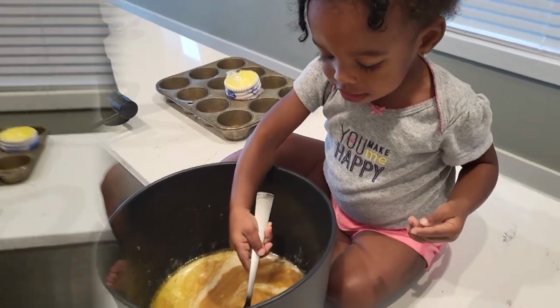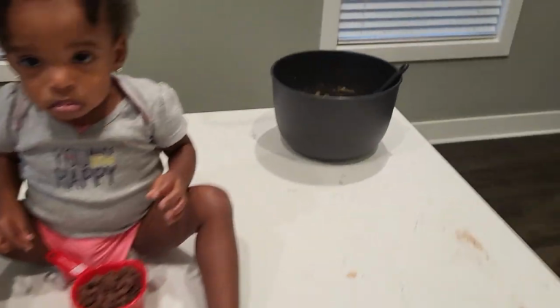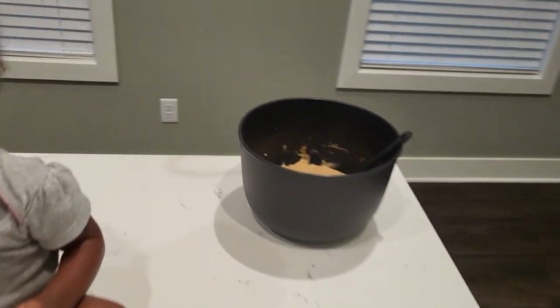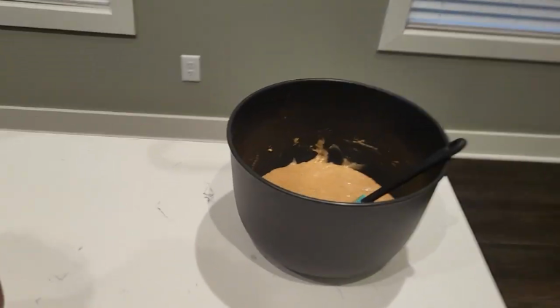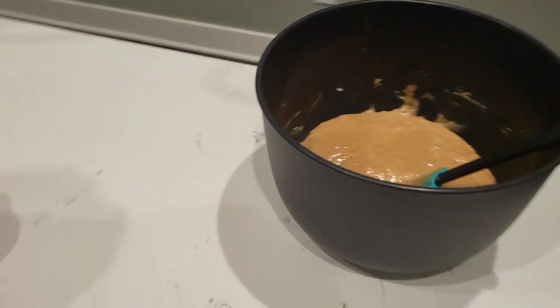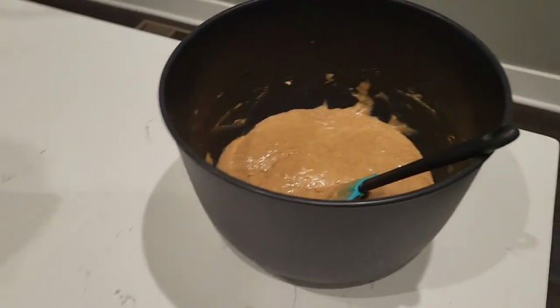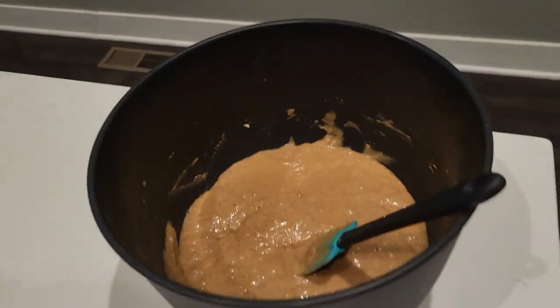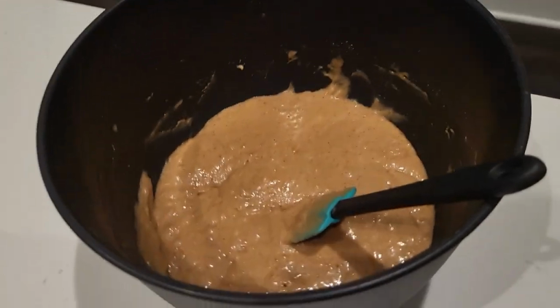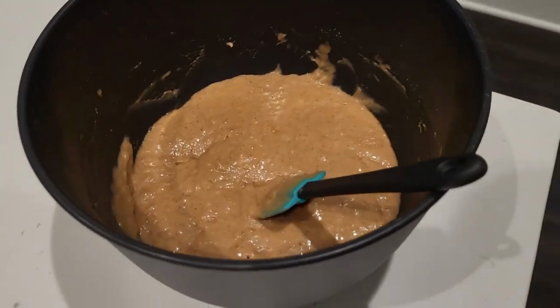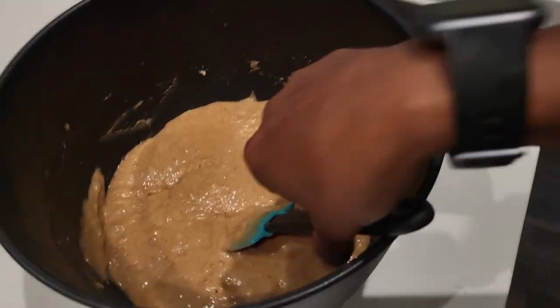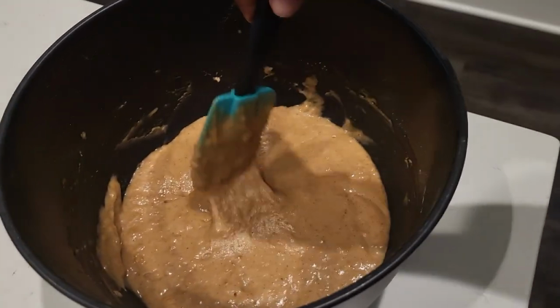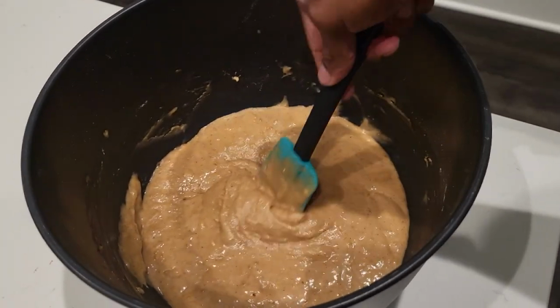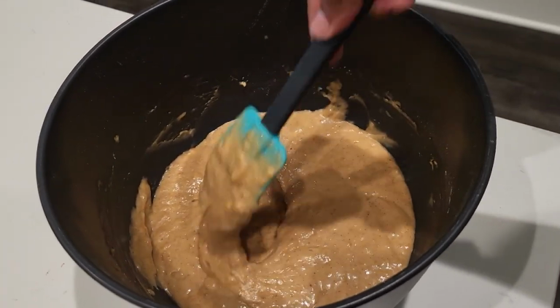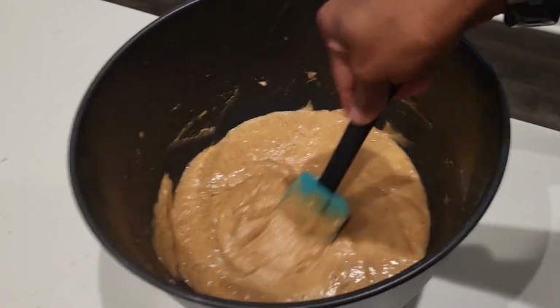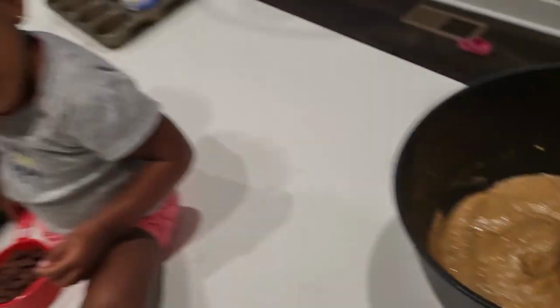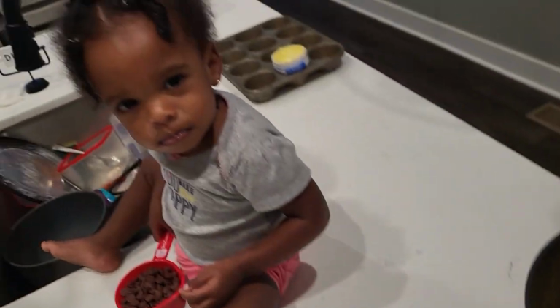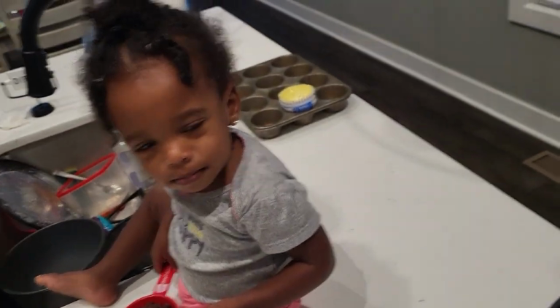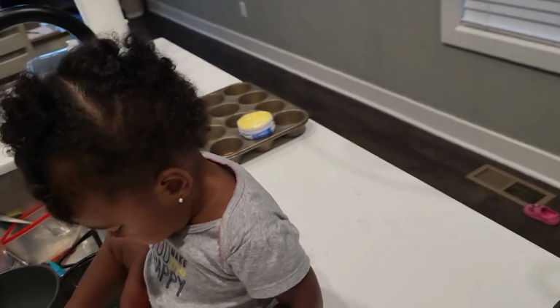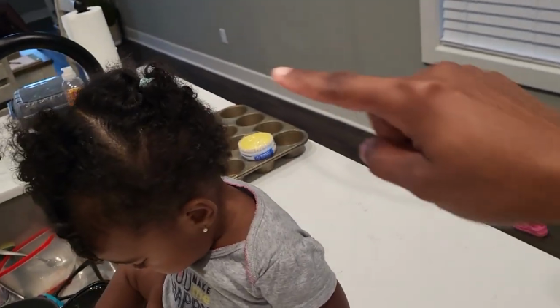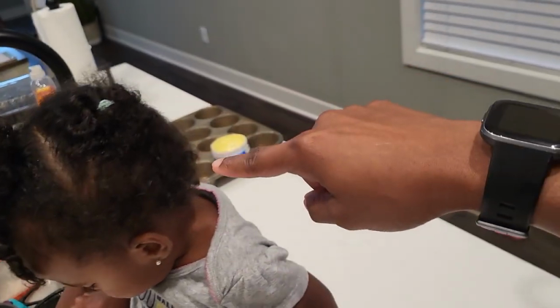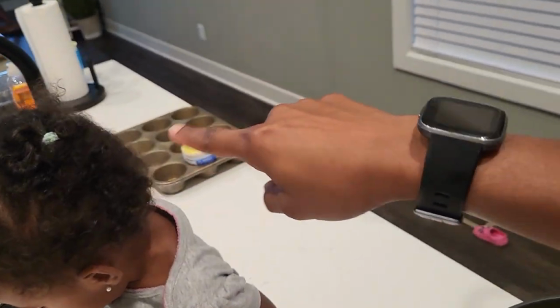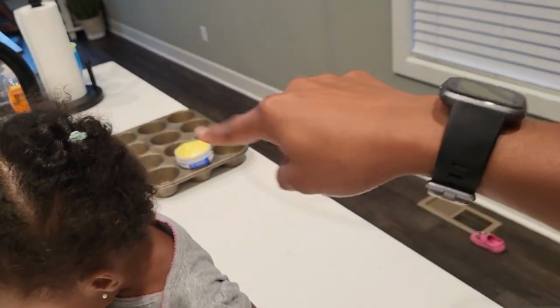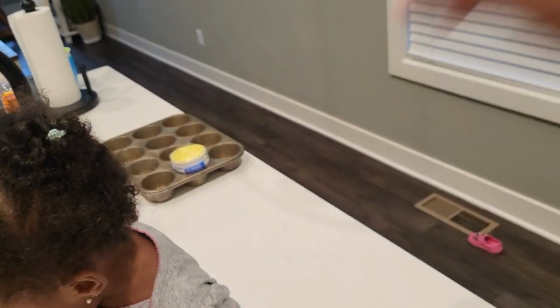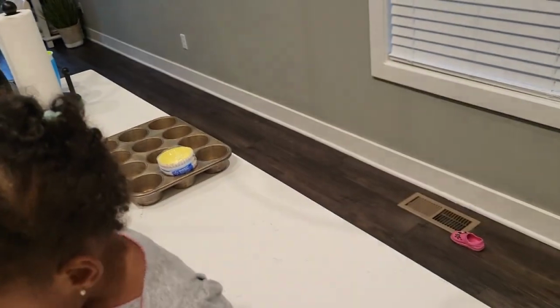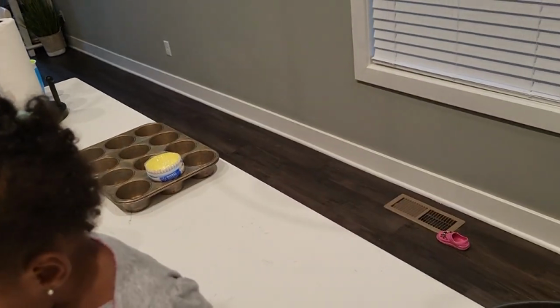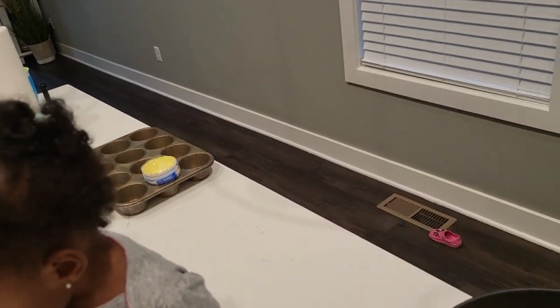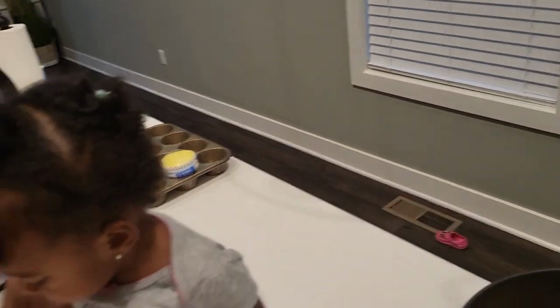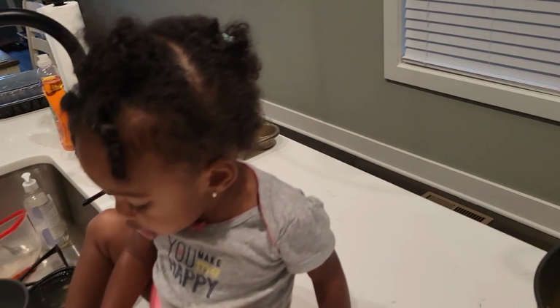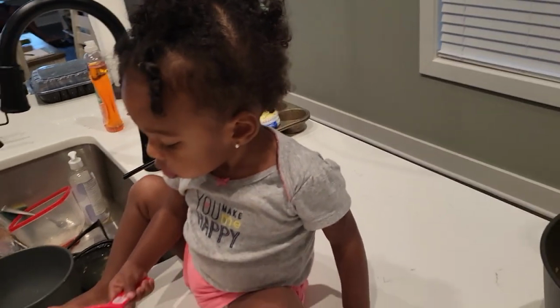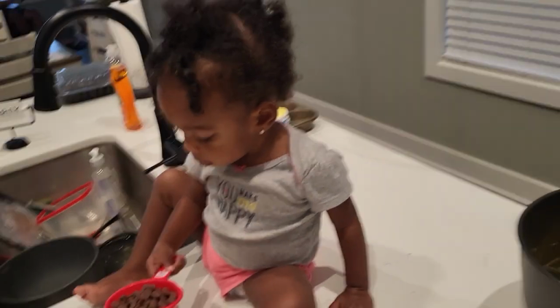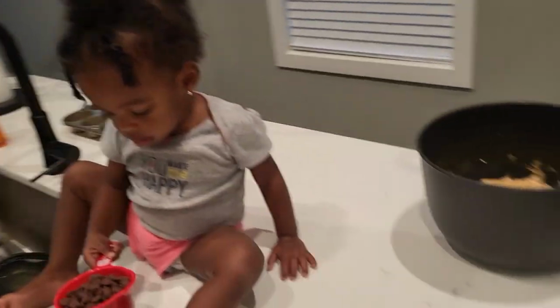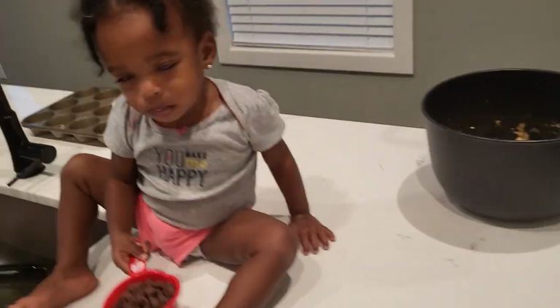And this is our batter — it's all mixed up. We're going to fold in the chocolate chips. And we're going to have her fill in our pan with the cupcake liners and get our stuff baking.